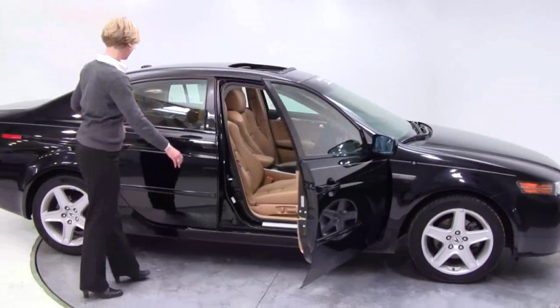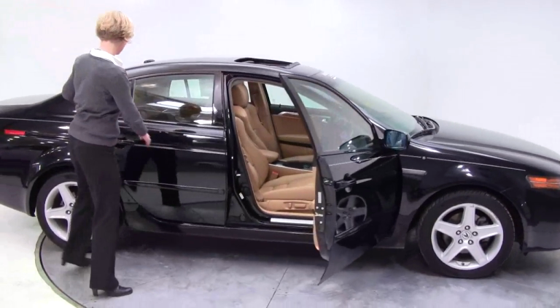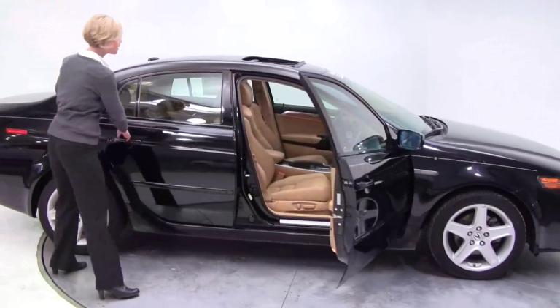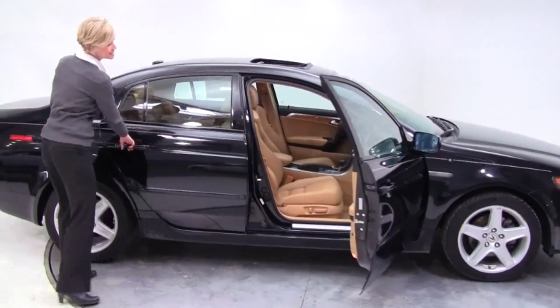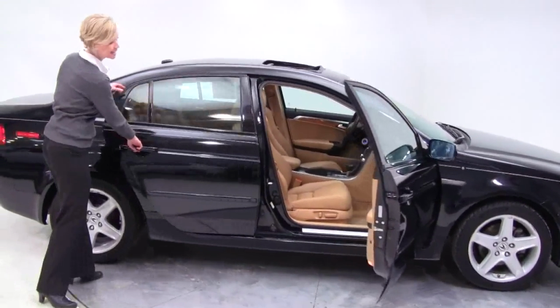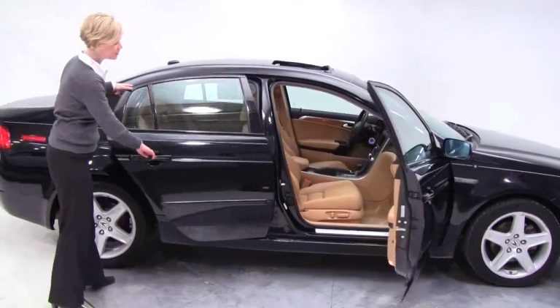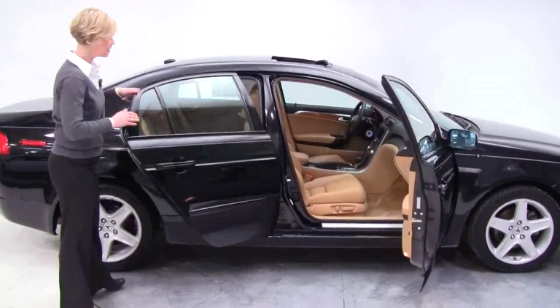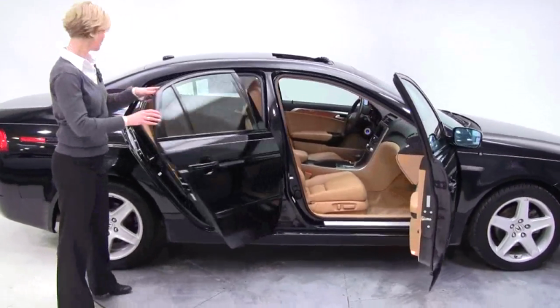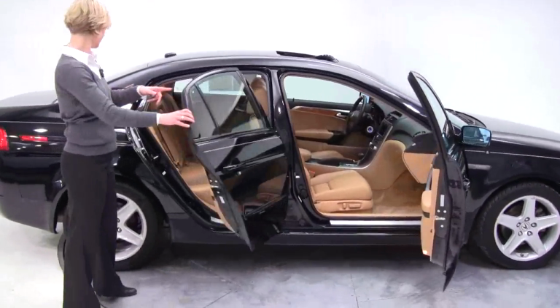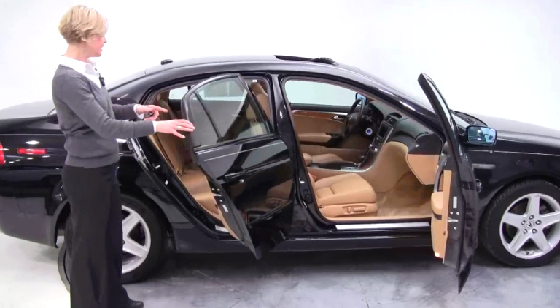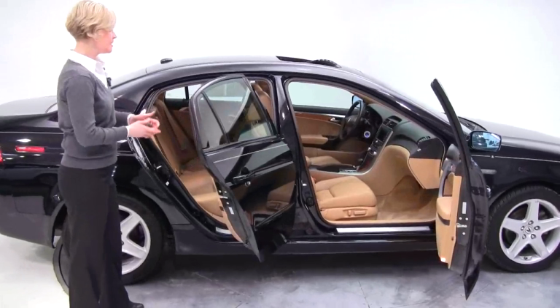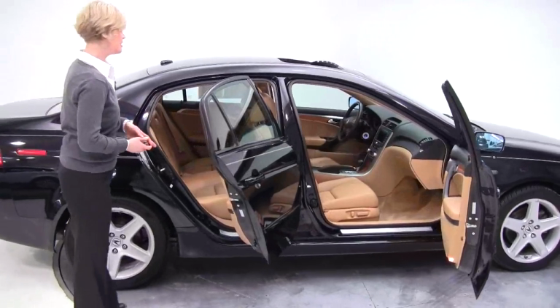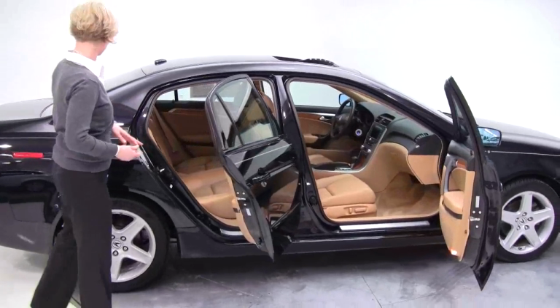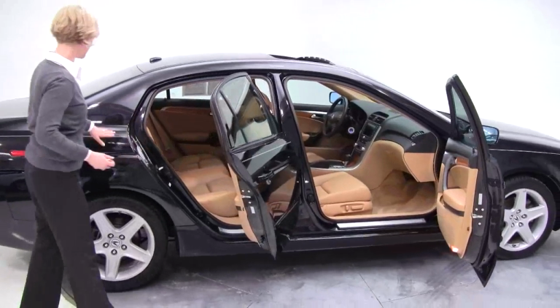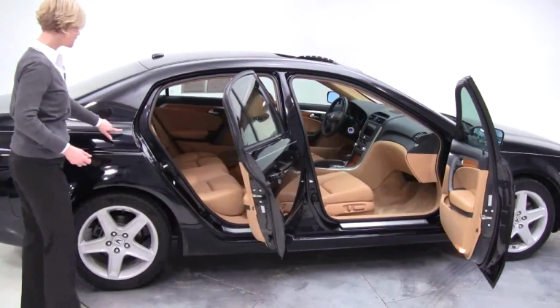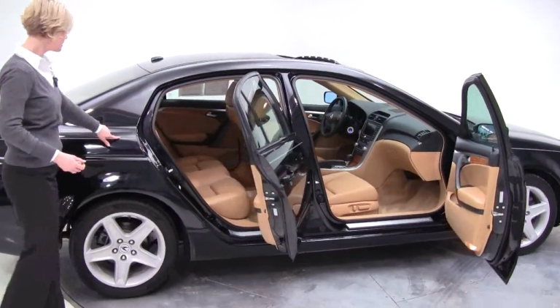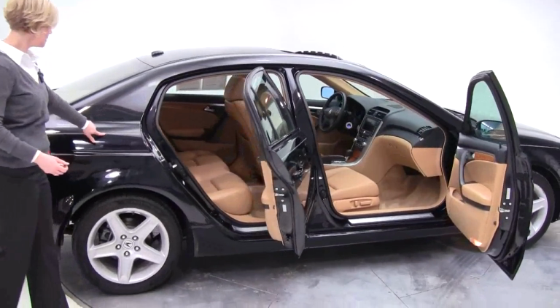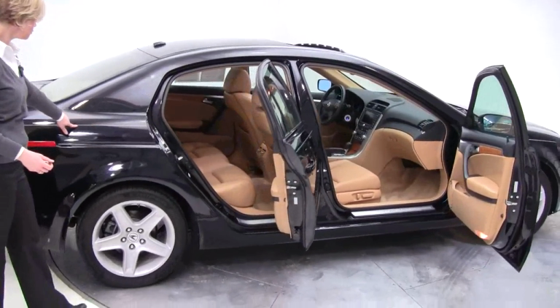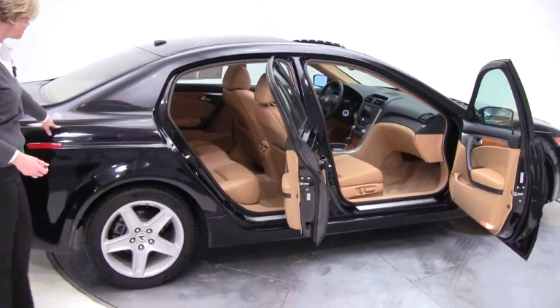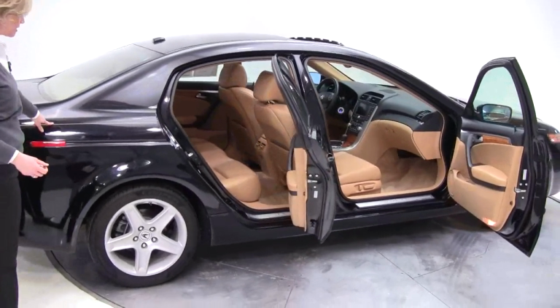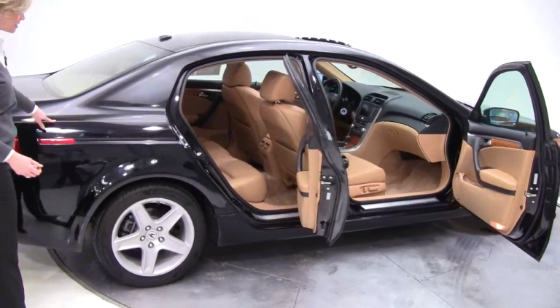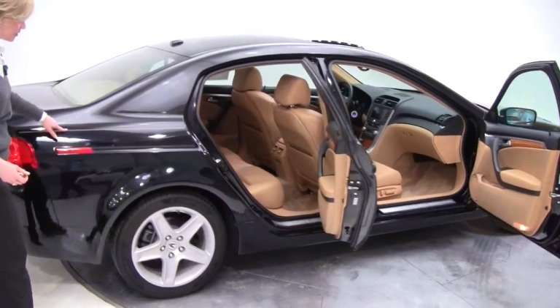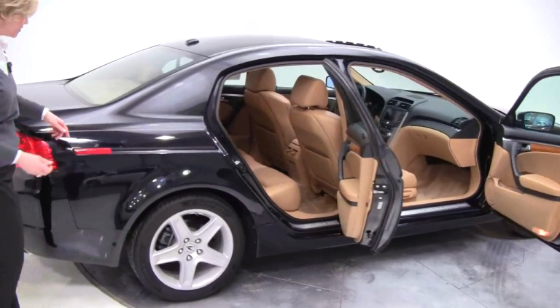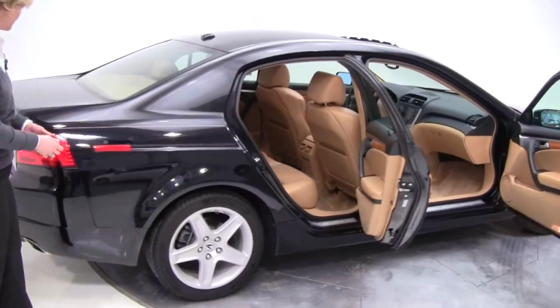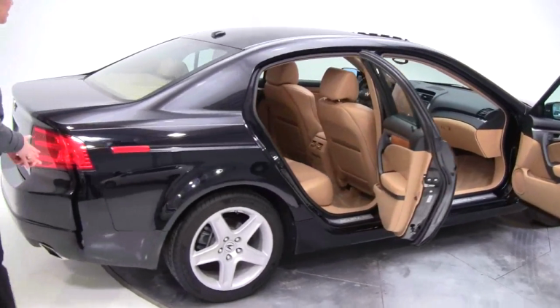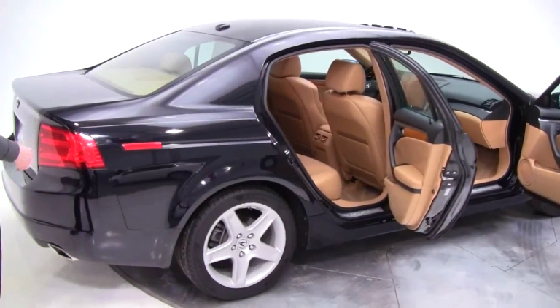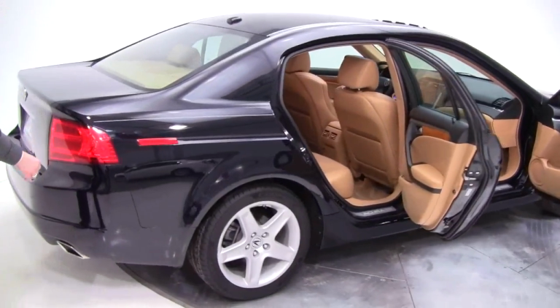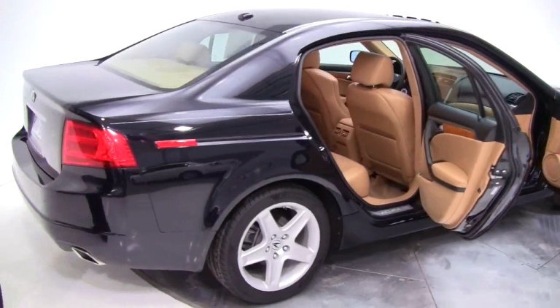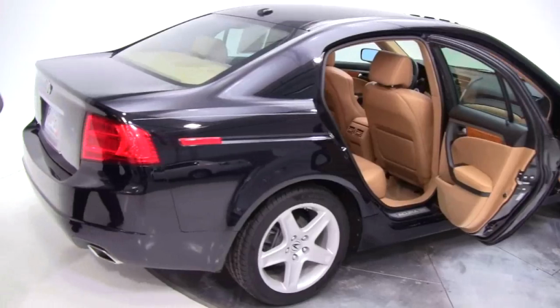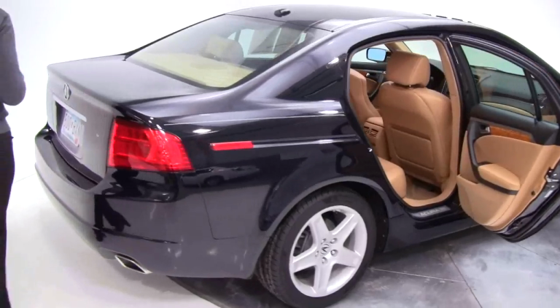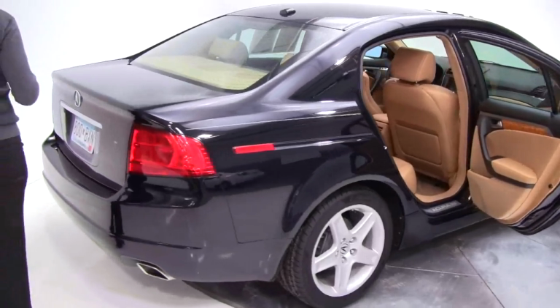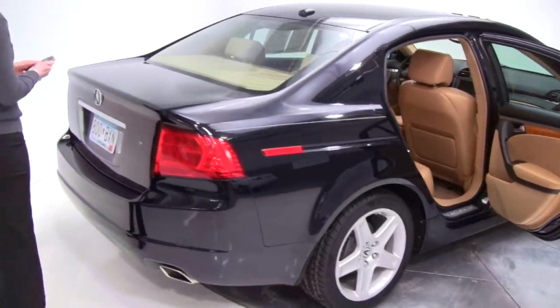This is black with a tan leather interior. This also has custom pin striping on the exterior. Body is really nice and clean.